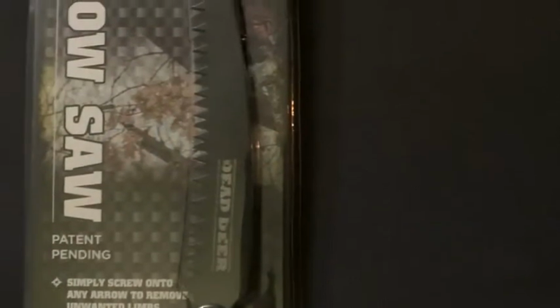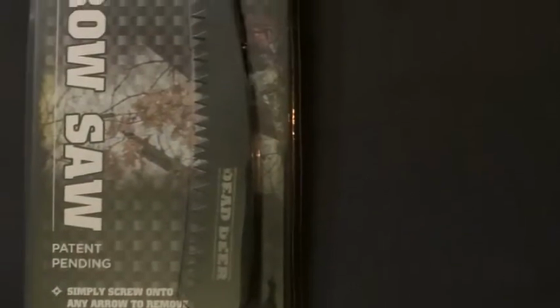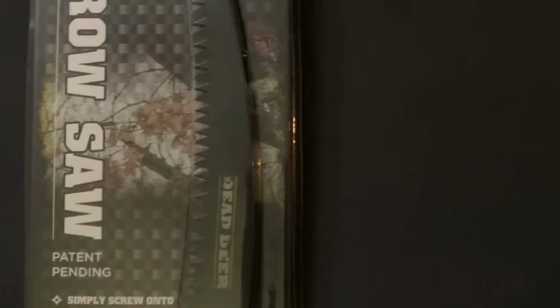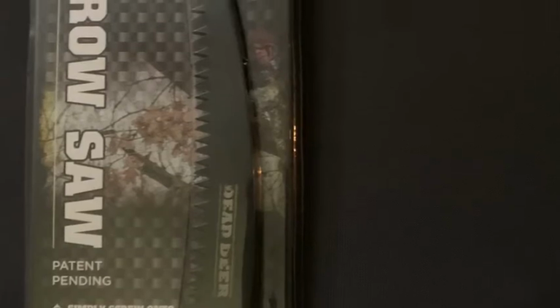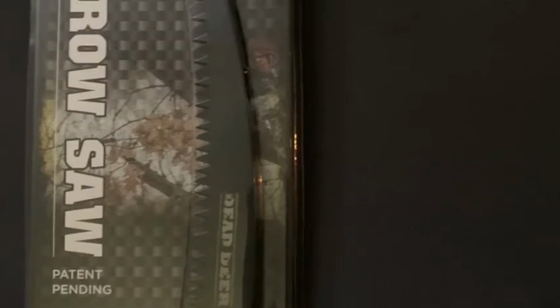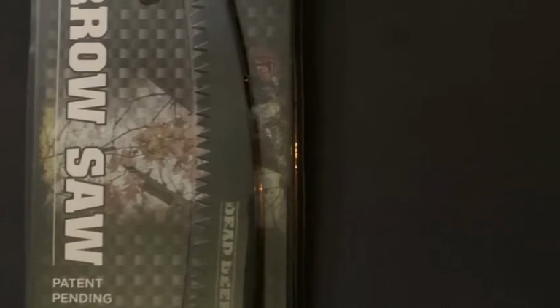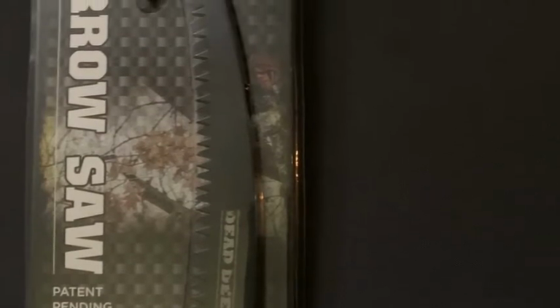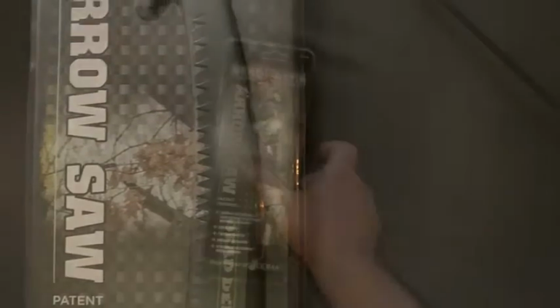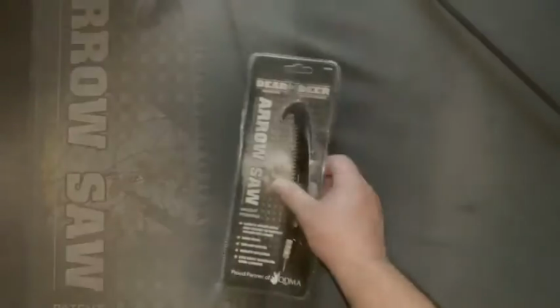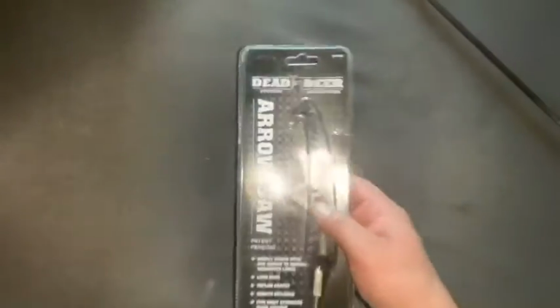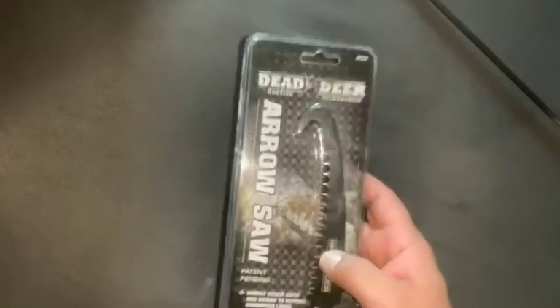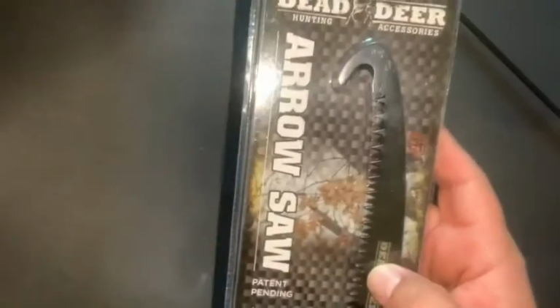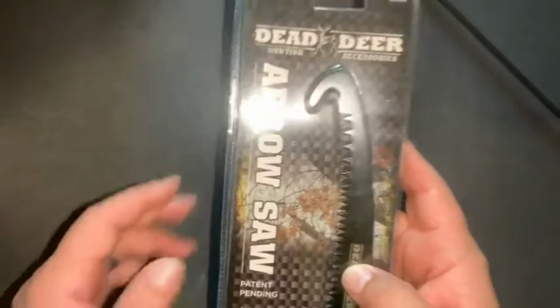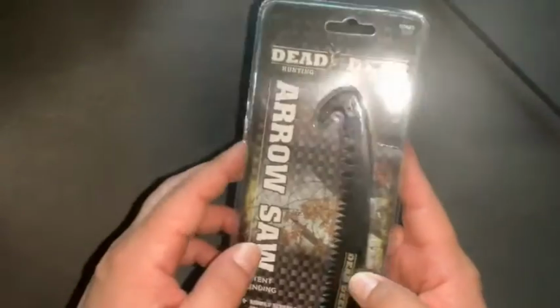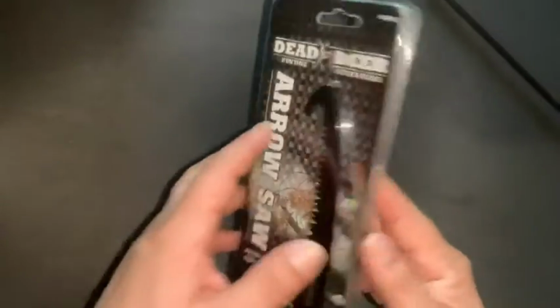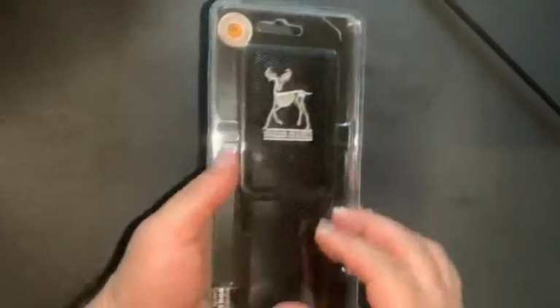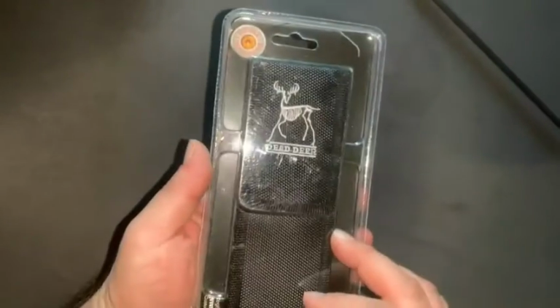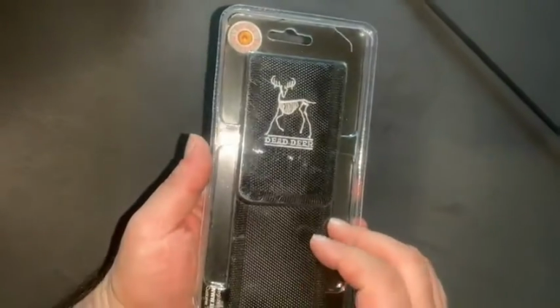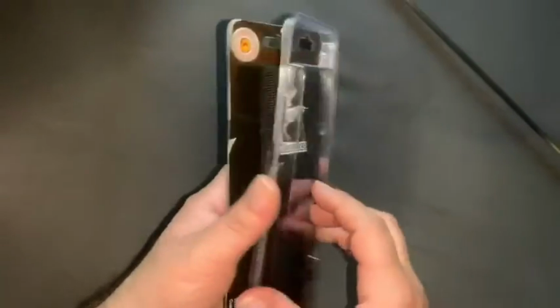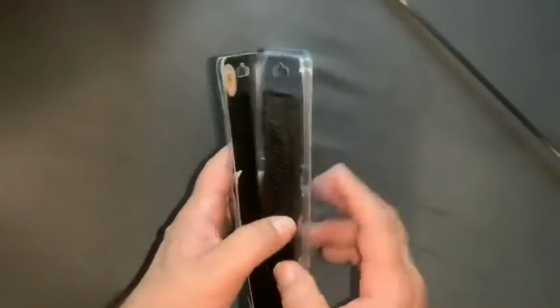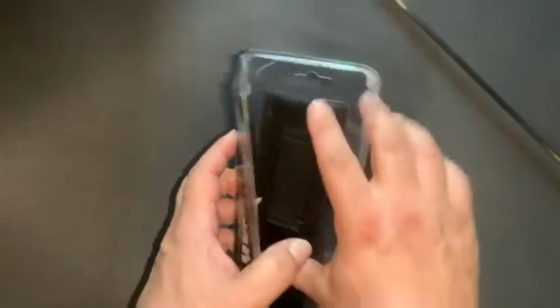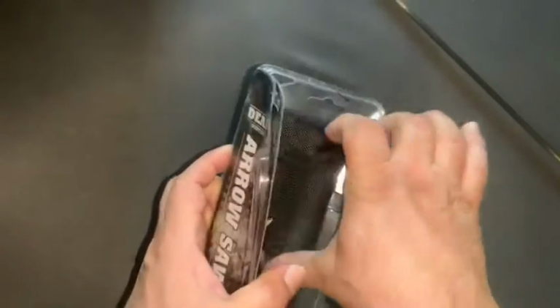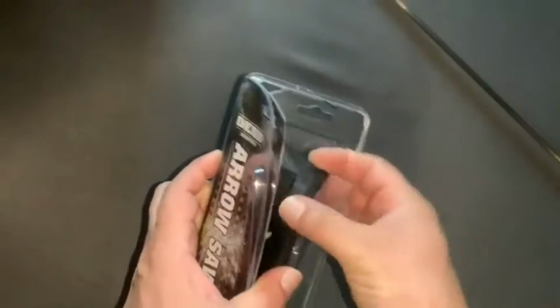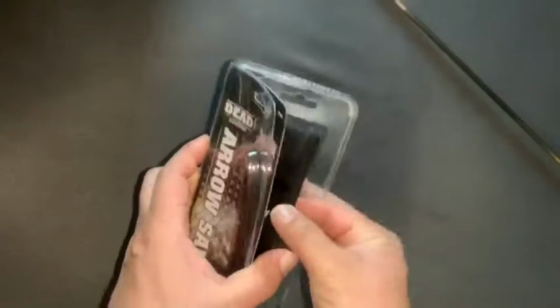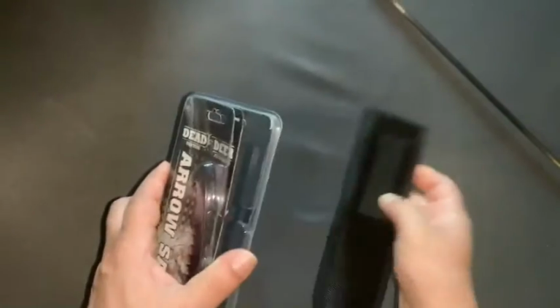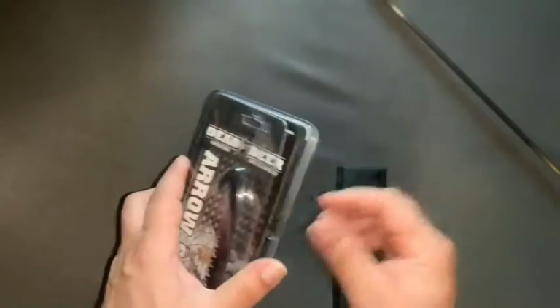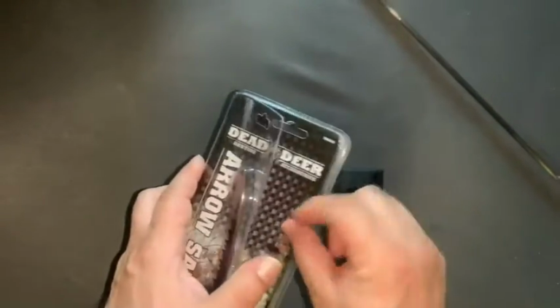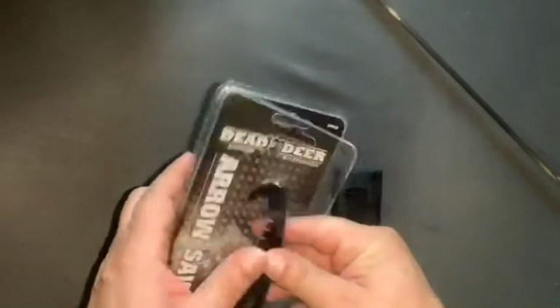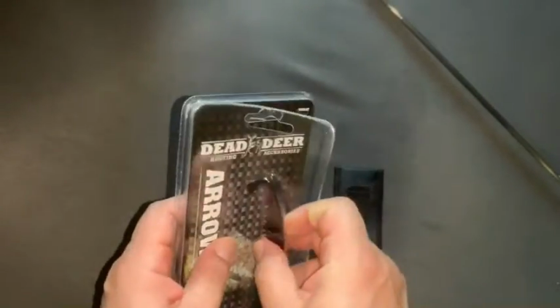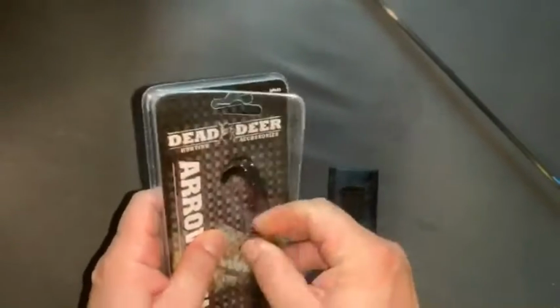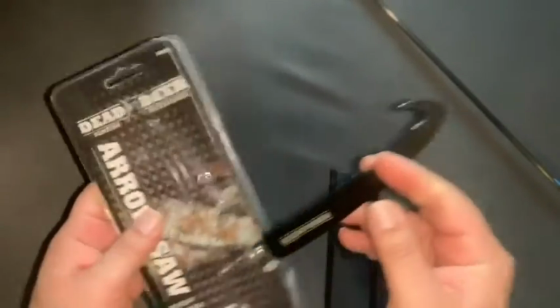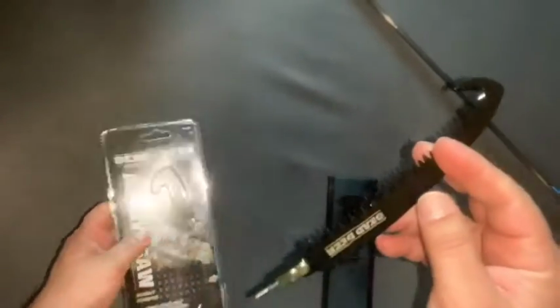How's it going guys, this is Jonathan Swamptog Tours. Today we're reviewing the Dead Deer Arrow Saw. It's a saw that attaches to your arrows and has a hook on the end of it. It fits most standard arrow sizes and it comes with a sheath.